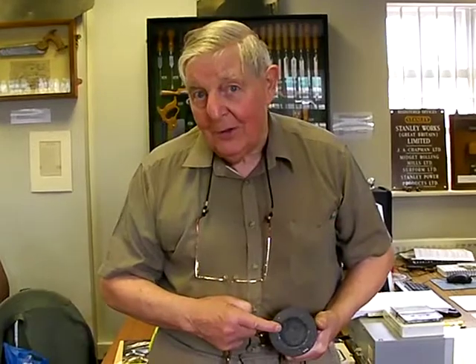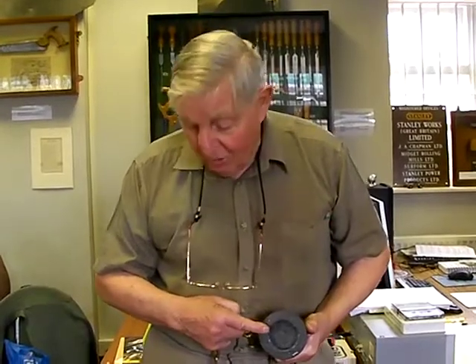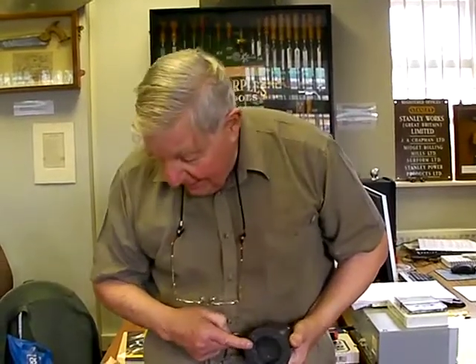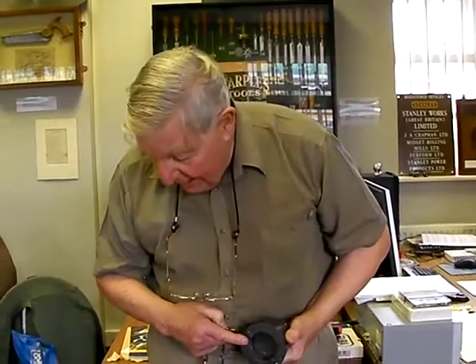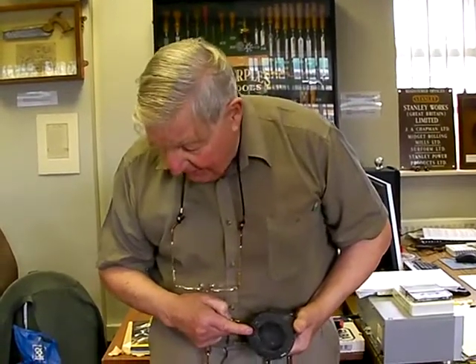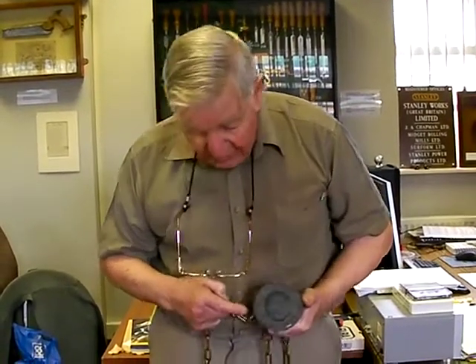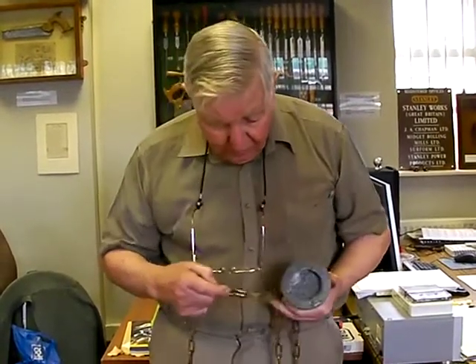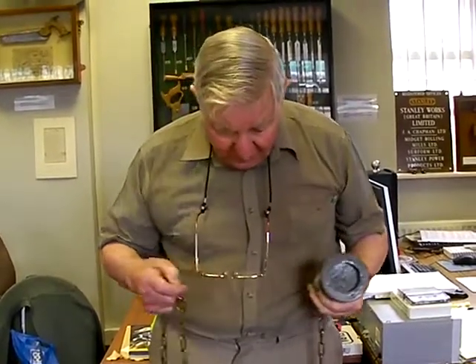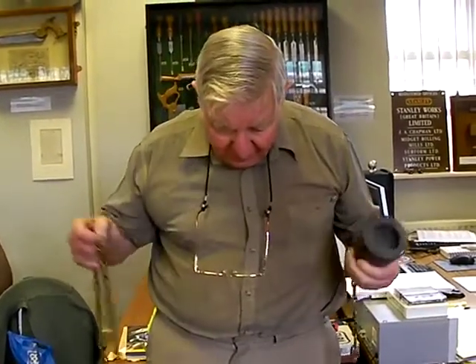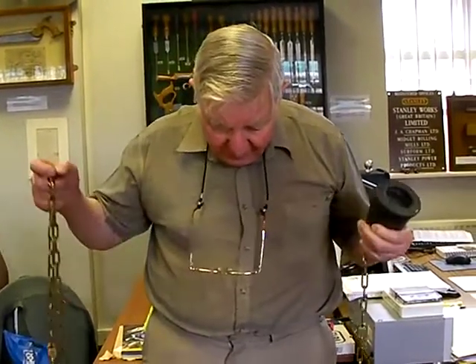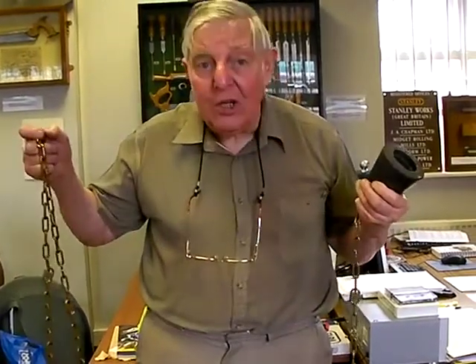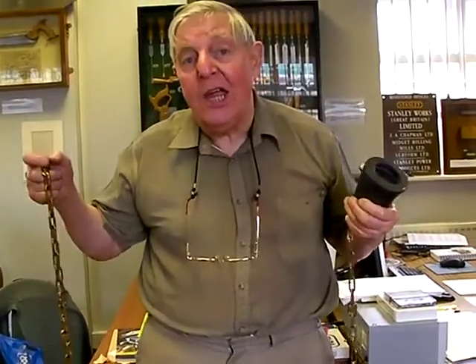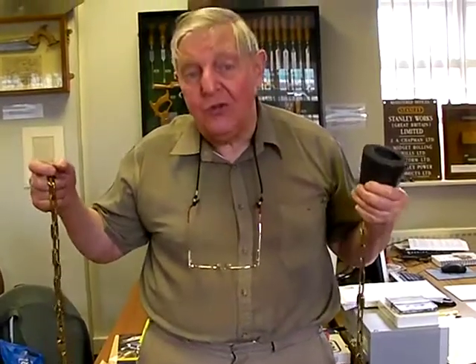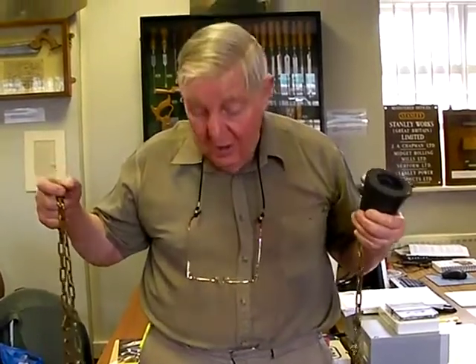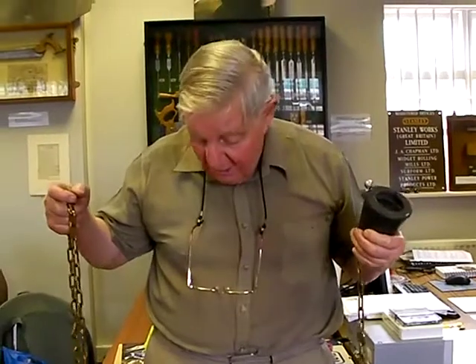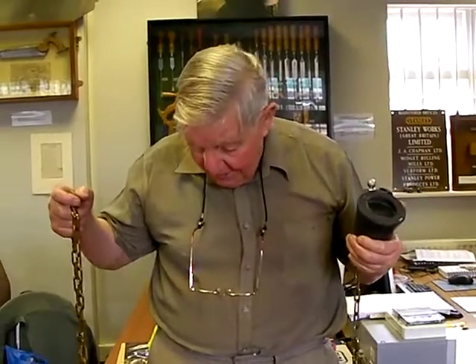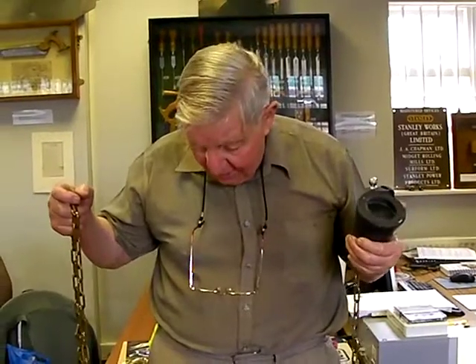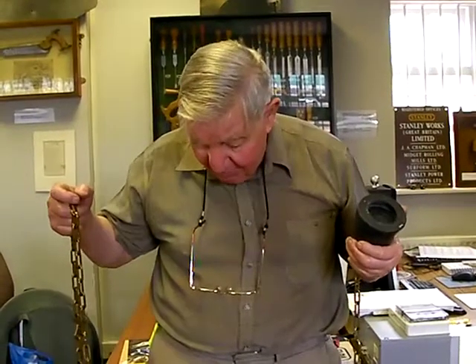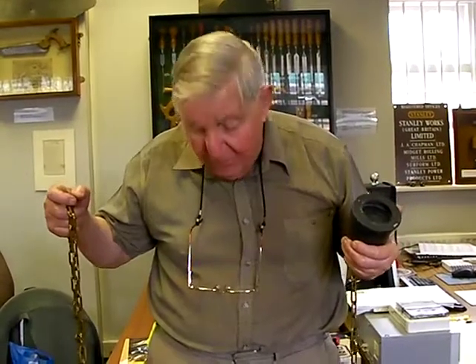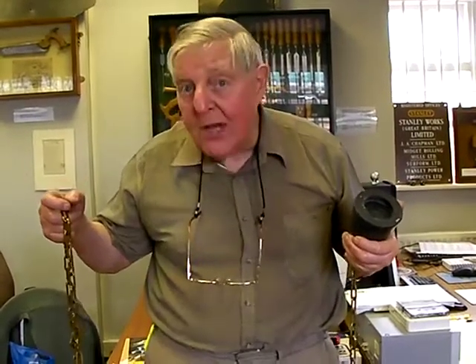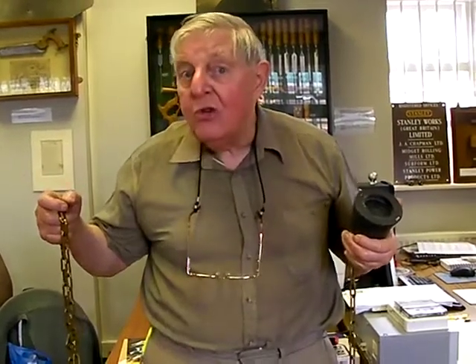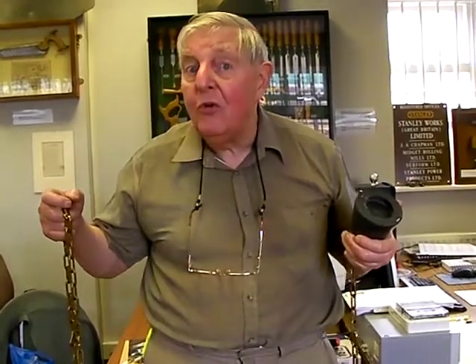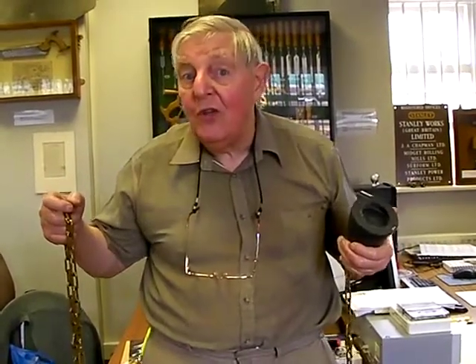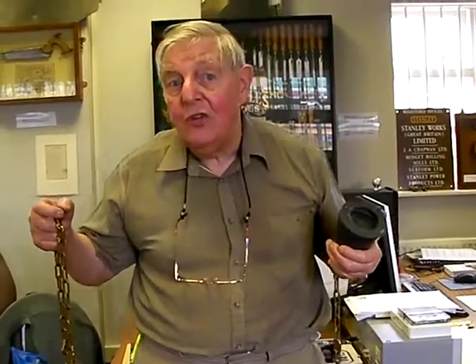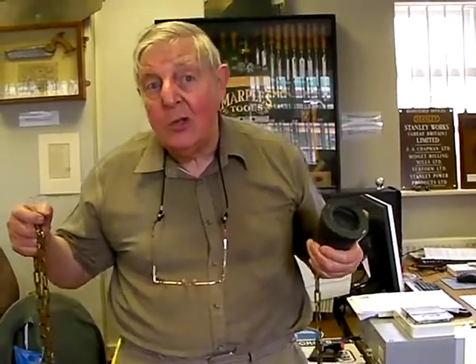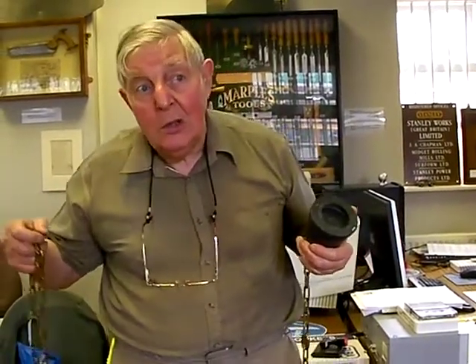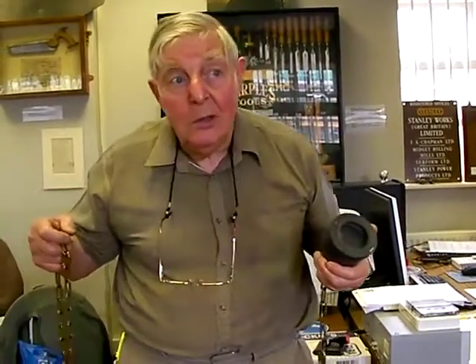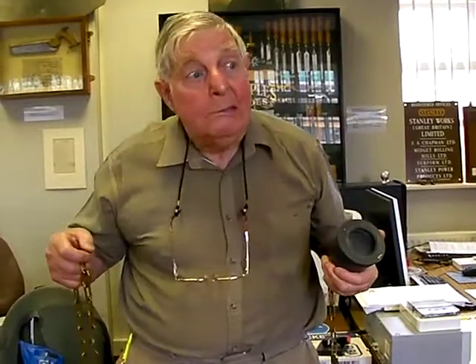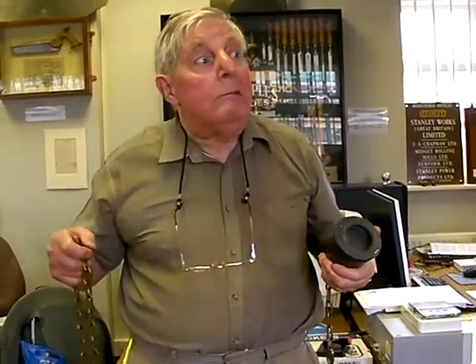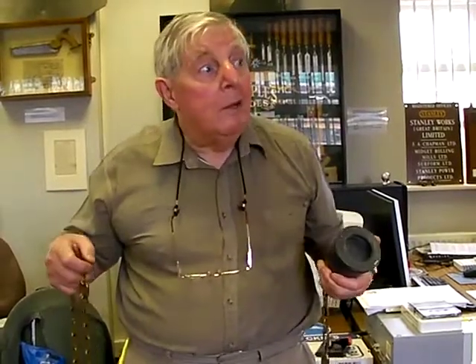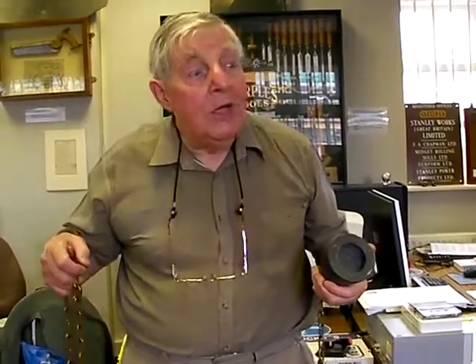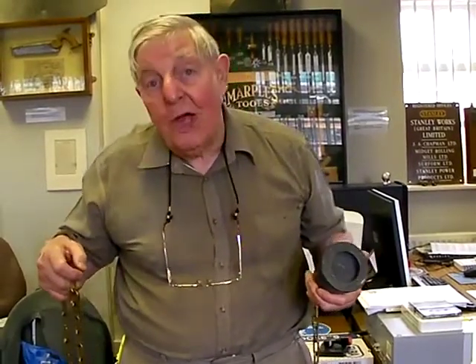This was one of the last sounding chains that James Chesterman made, just before they finished around the year 2000.